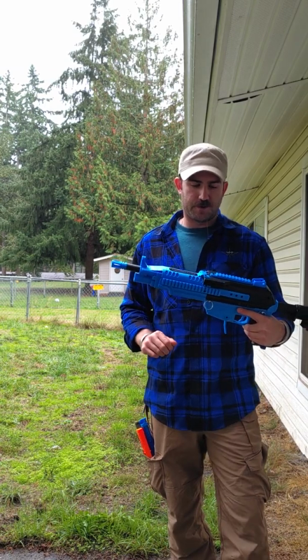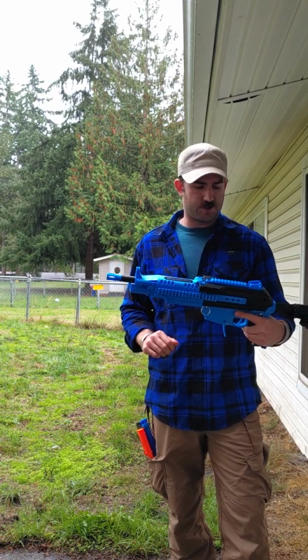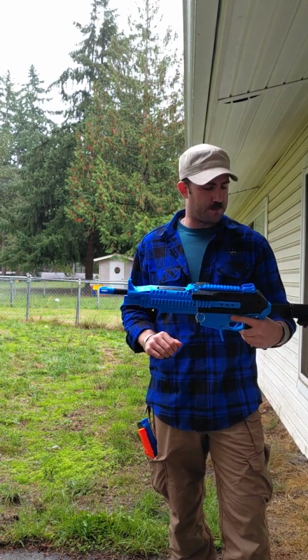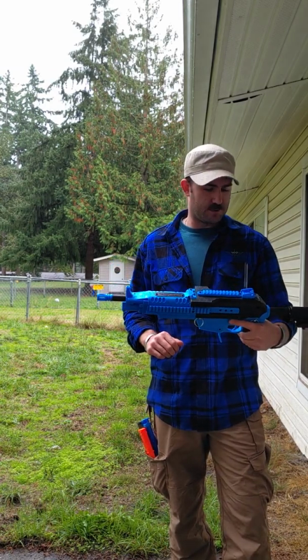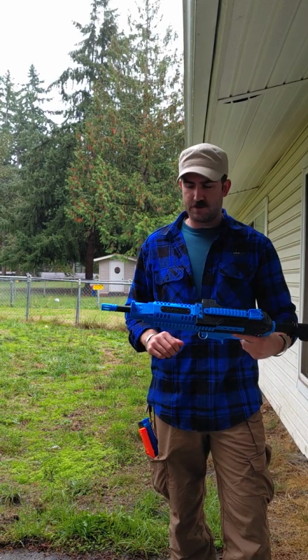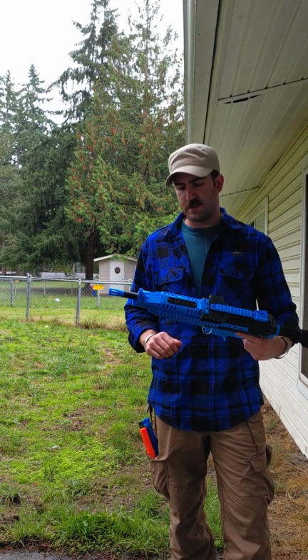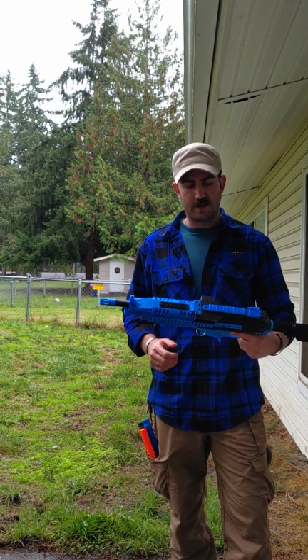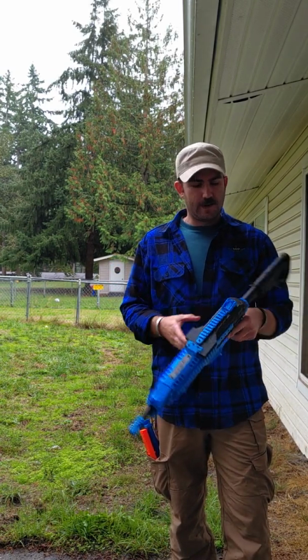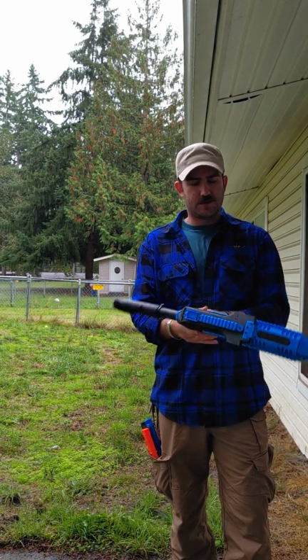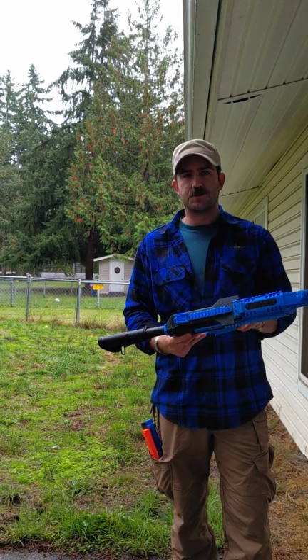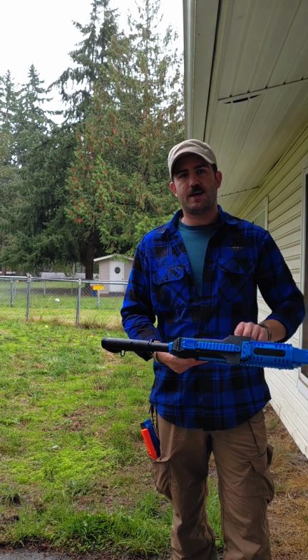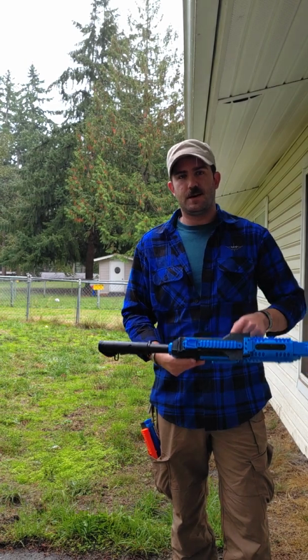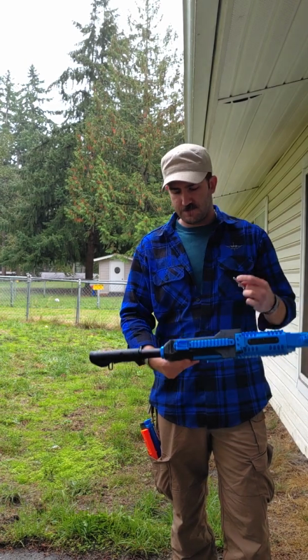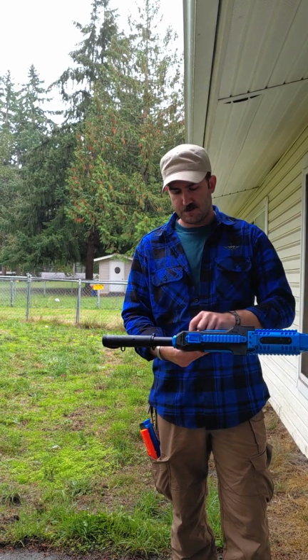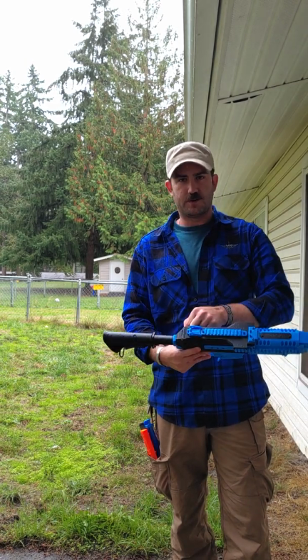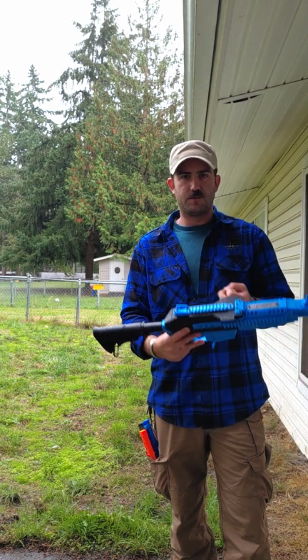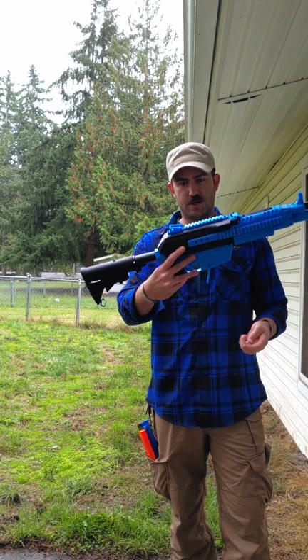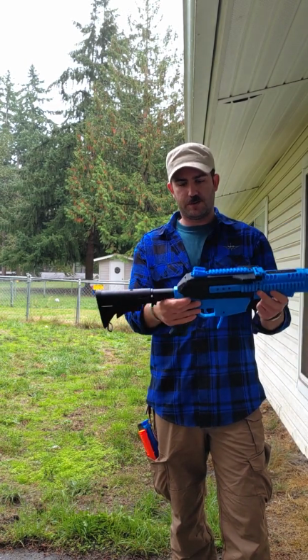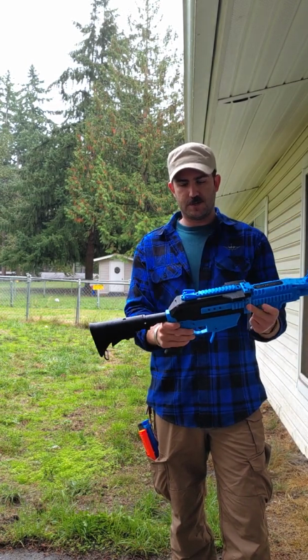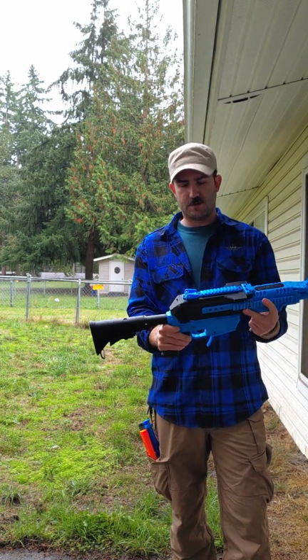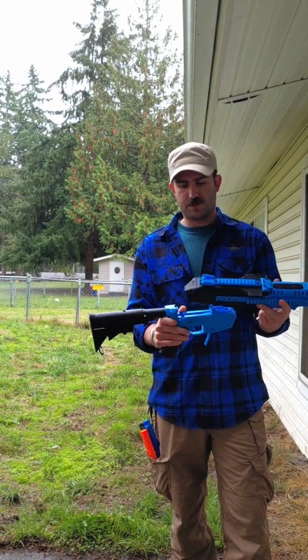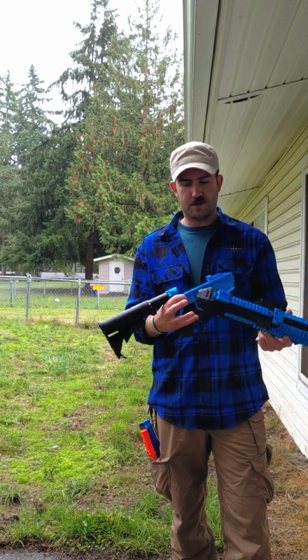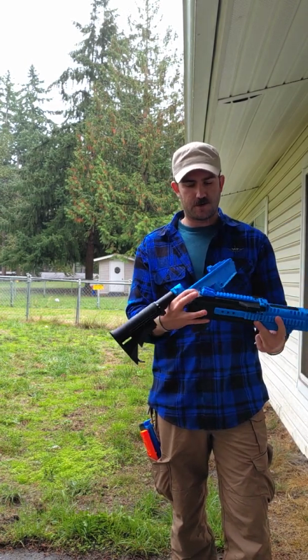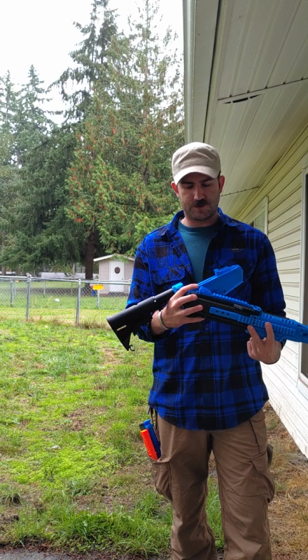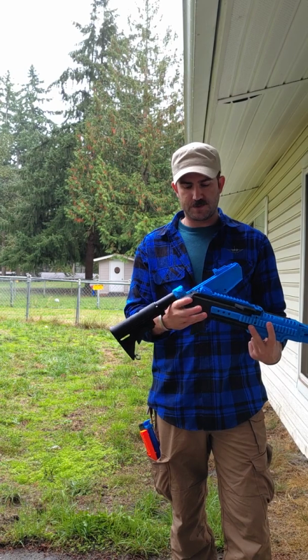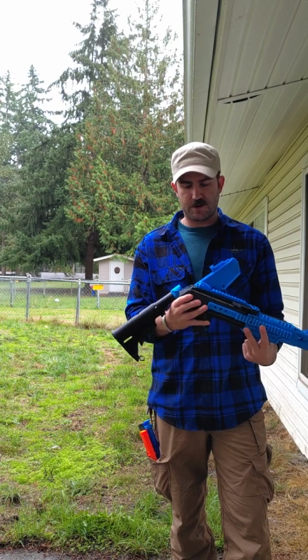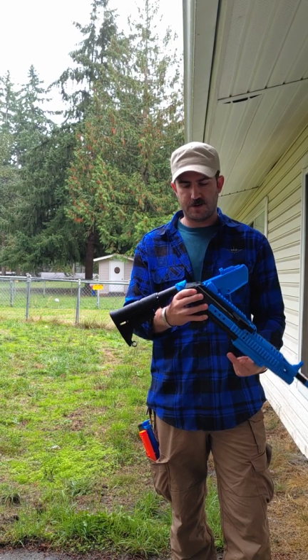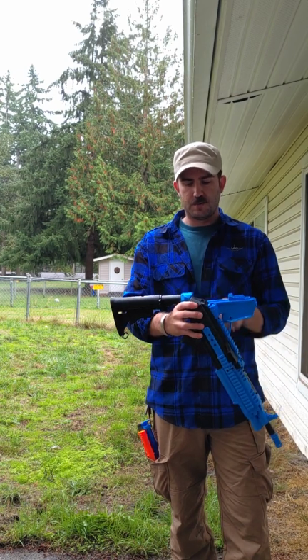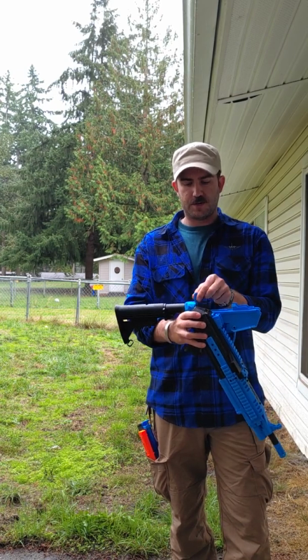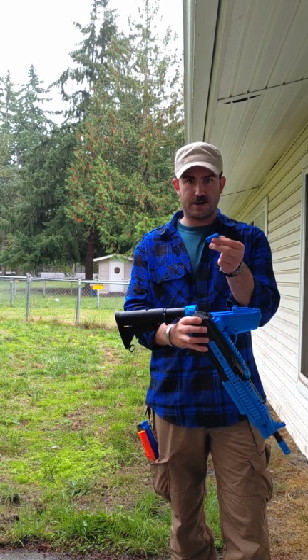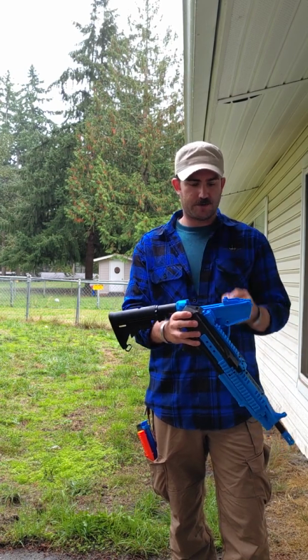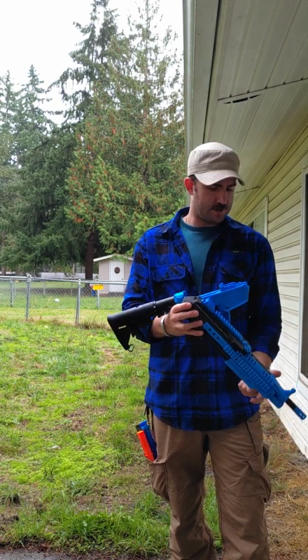We'll take a closer look at the hyperdrive pusher. Going to remove the quick release pins, push the electric upper receiver off, and pull the power transfer bar out.